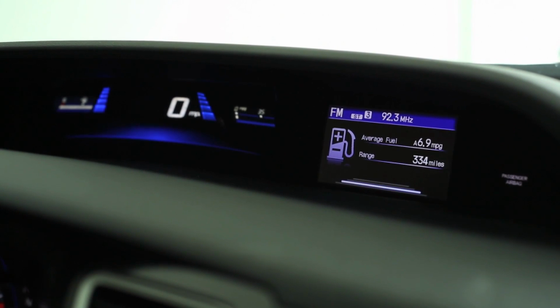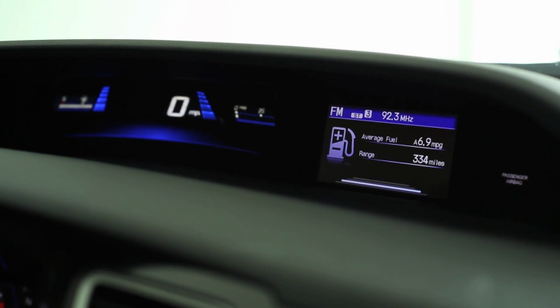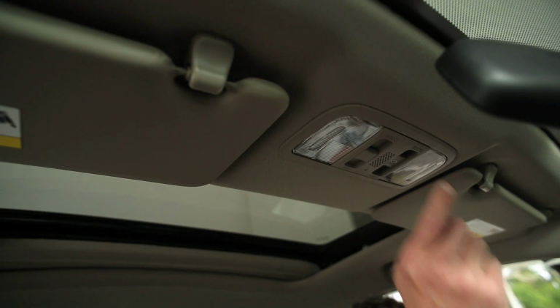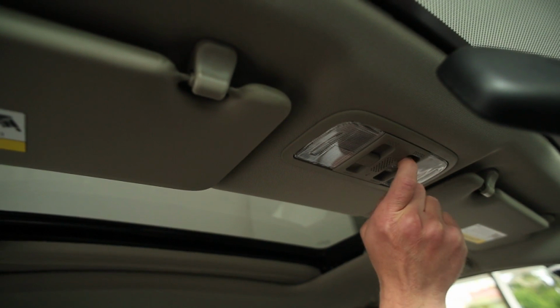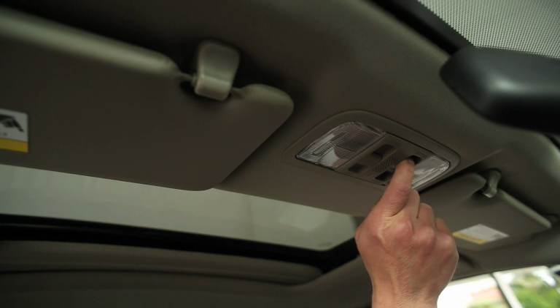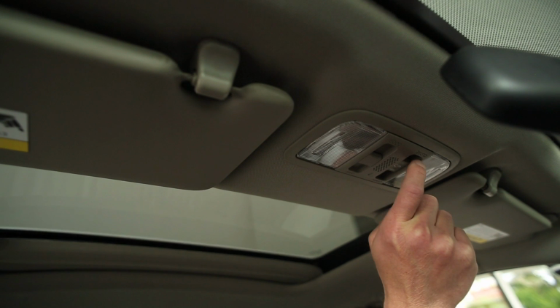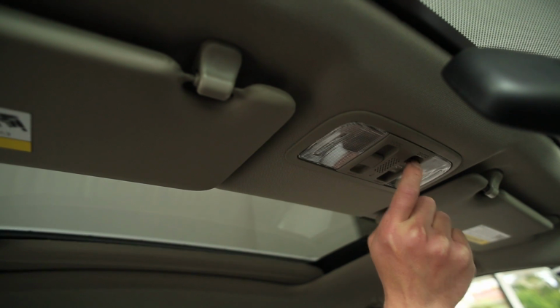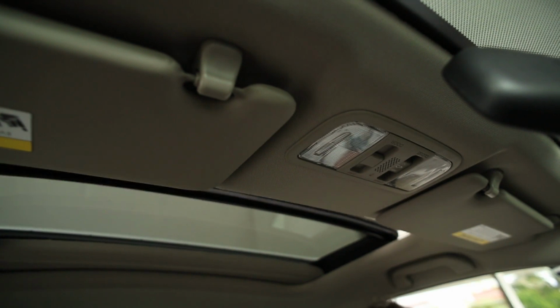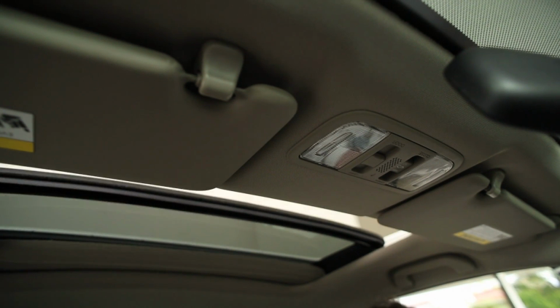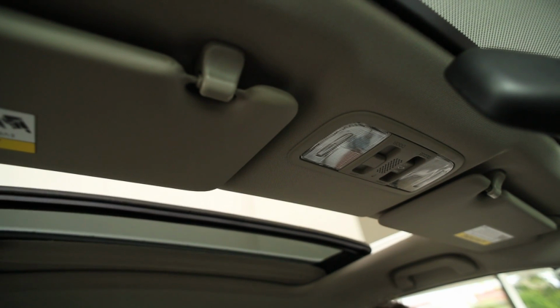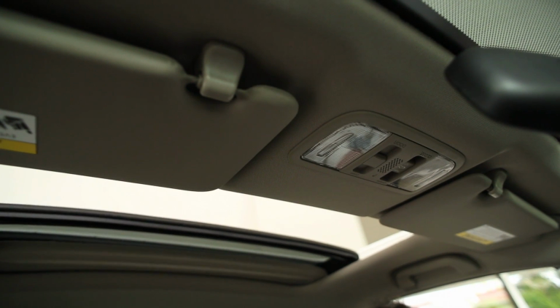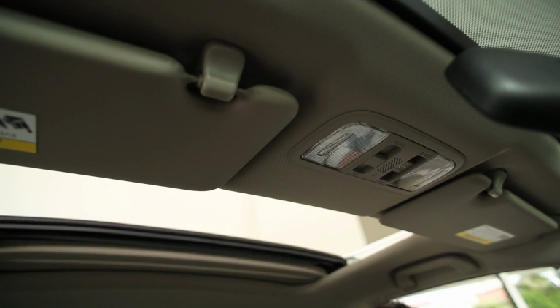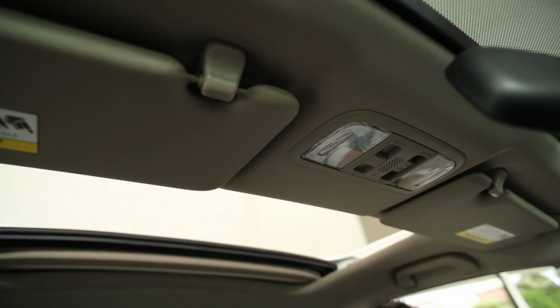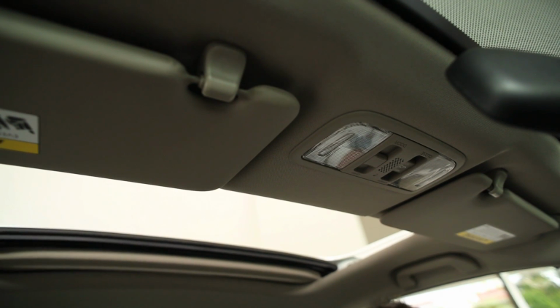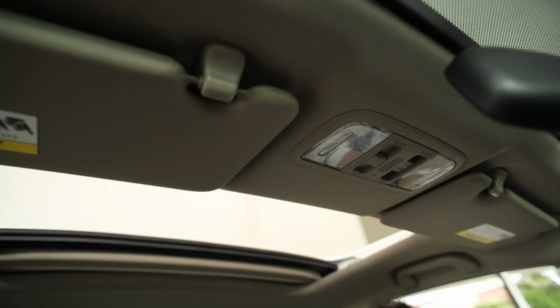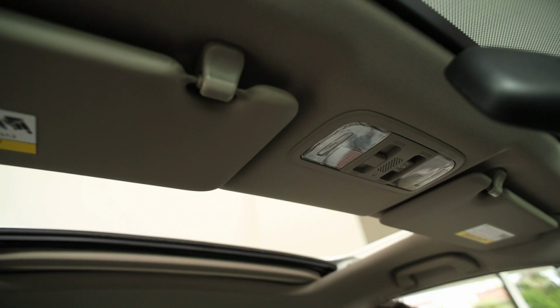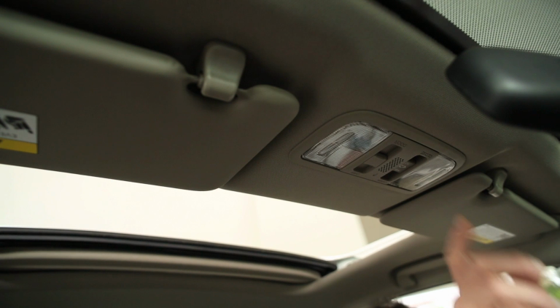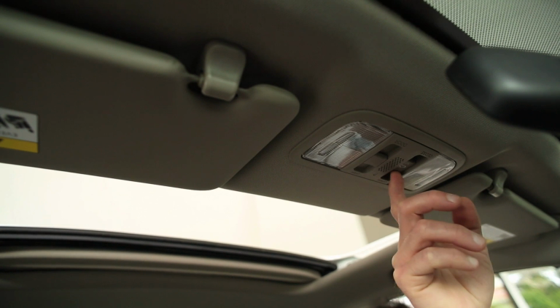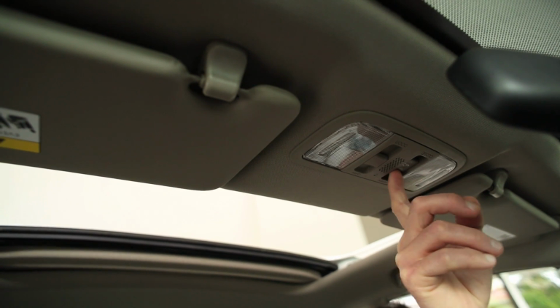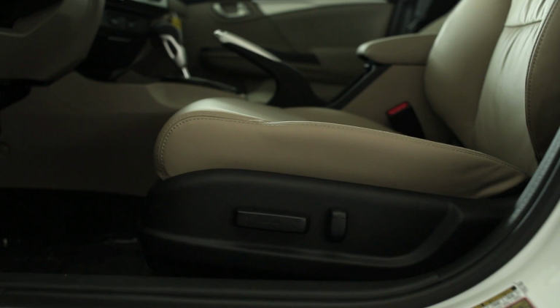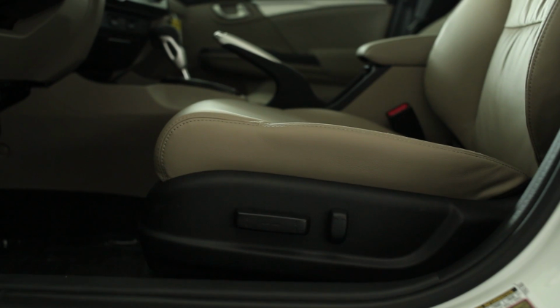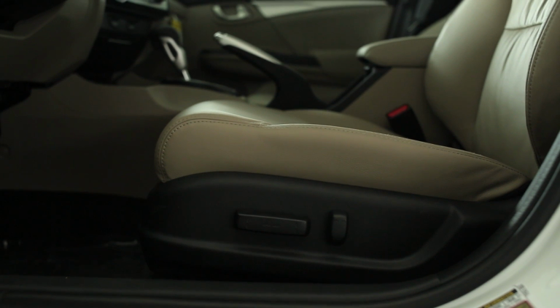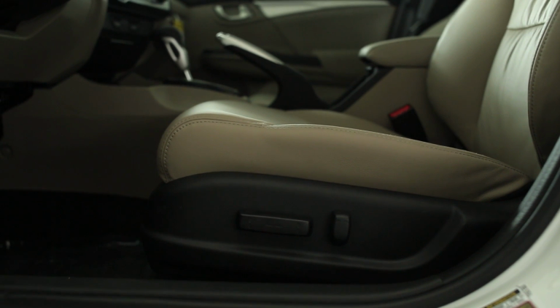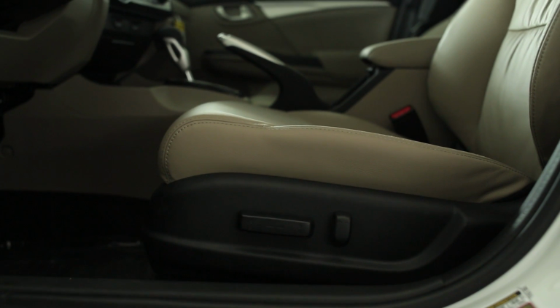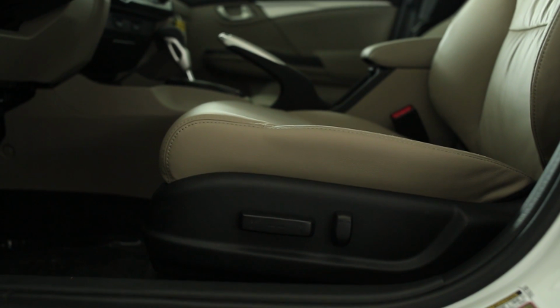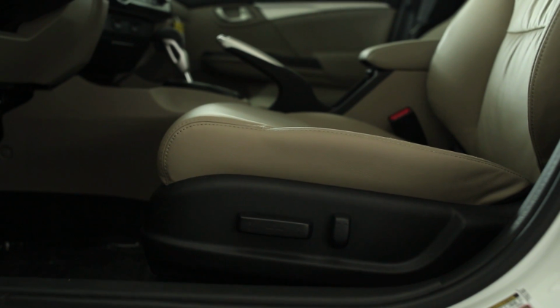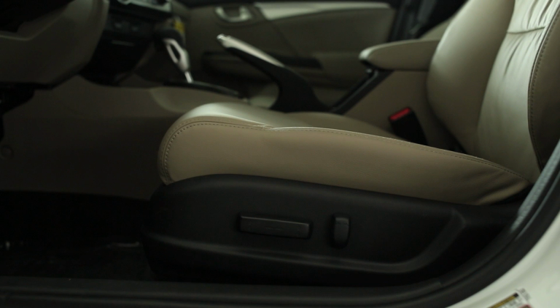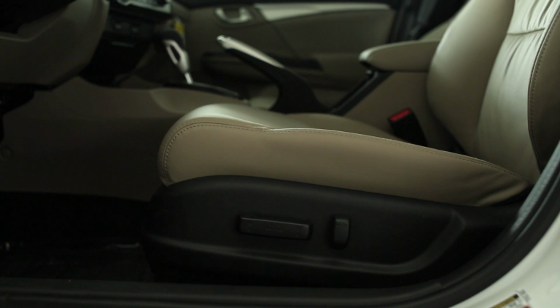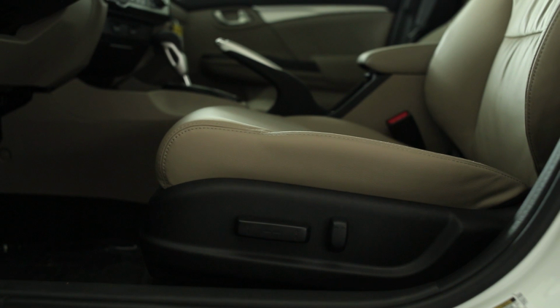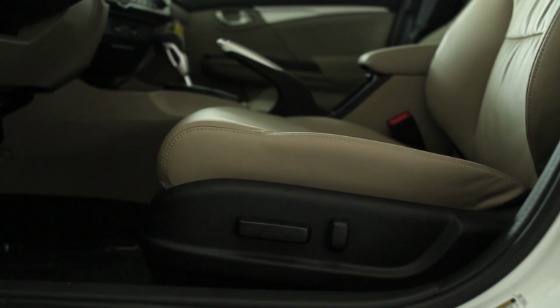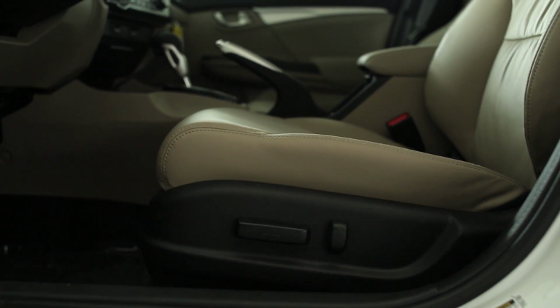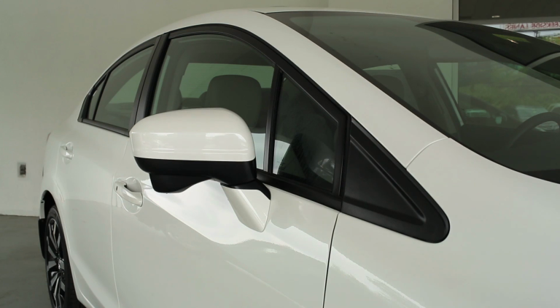You have a one-touch moonroof, which will also have a tilt feature to open and close — enjoy all the spring and summer weather. You have a 10-way power seat for complete adjustment. In addition, it has a lumbar support.